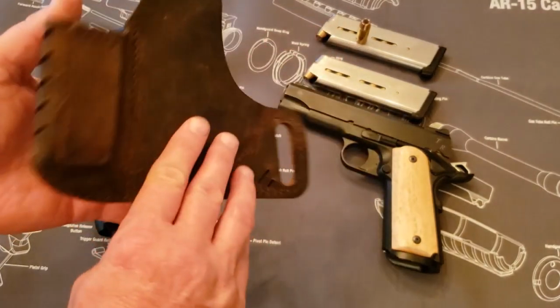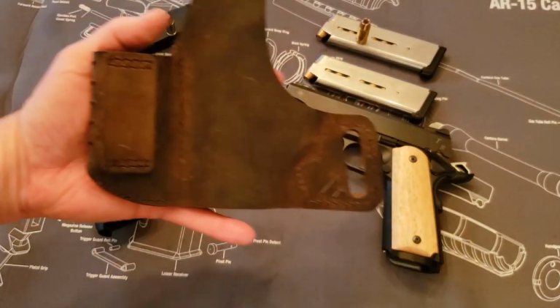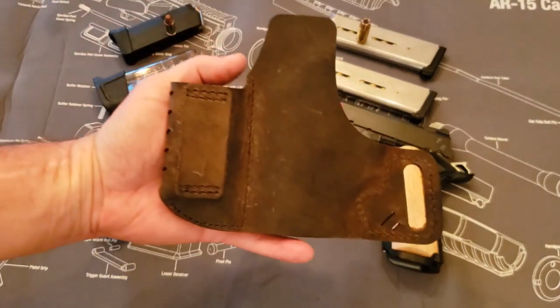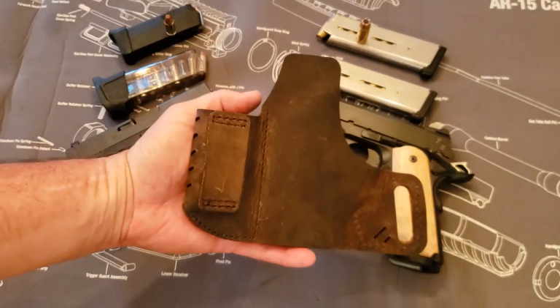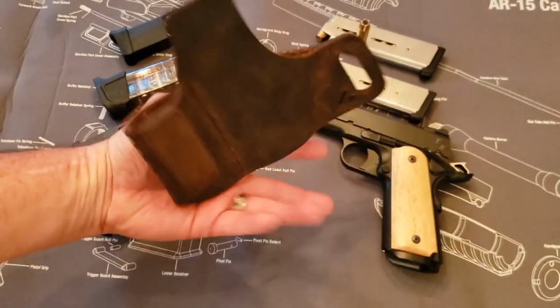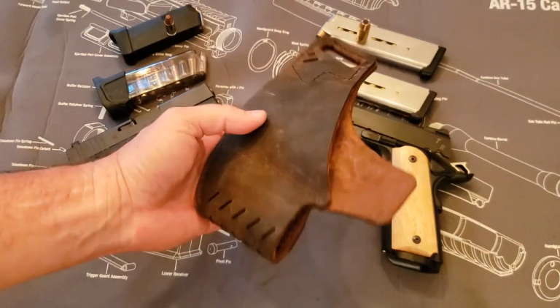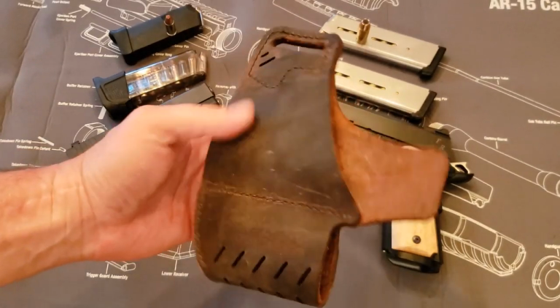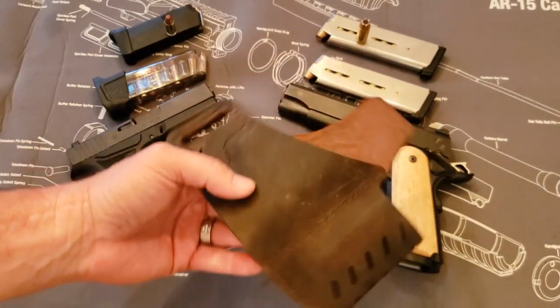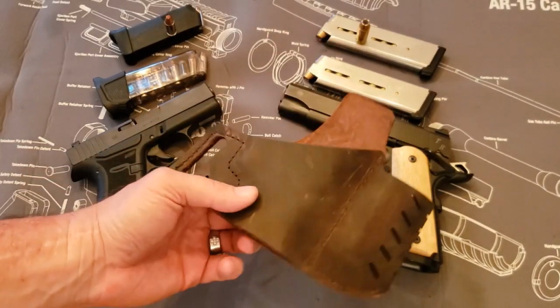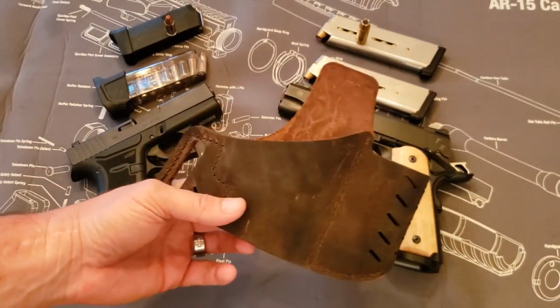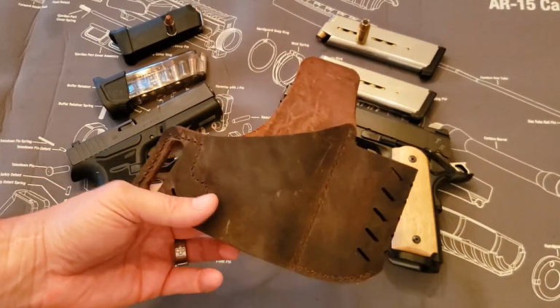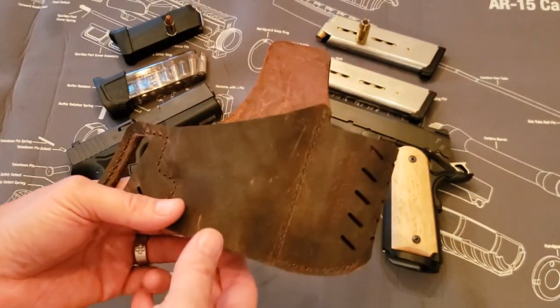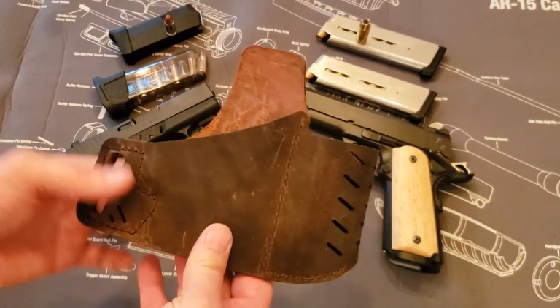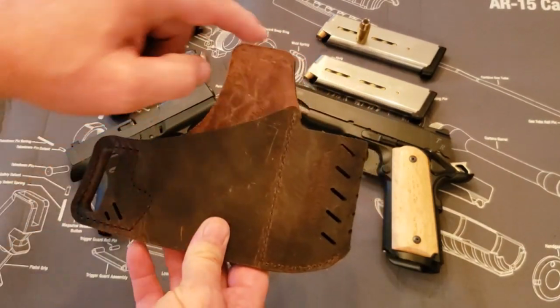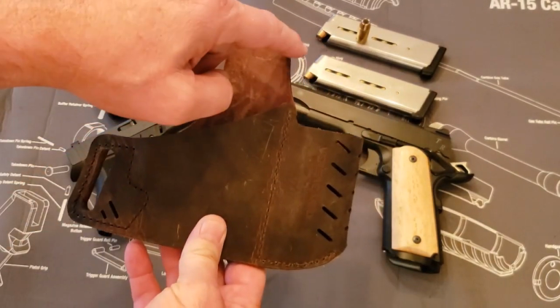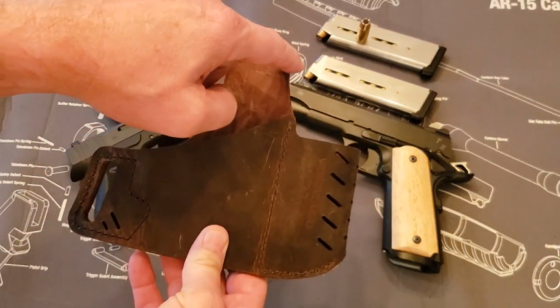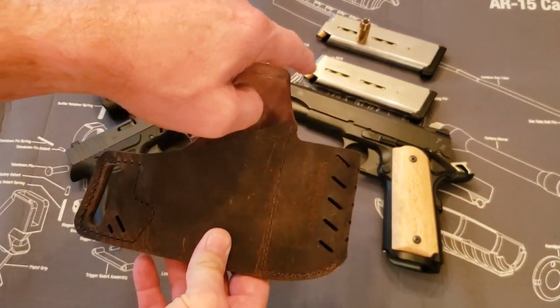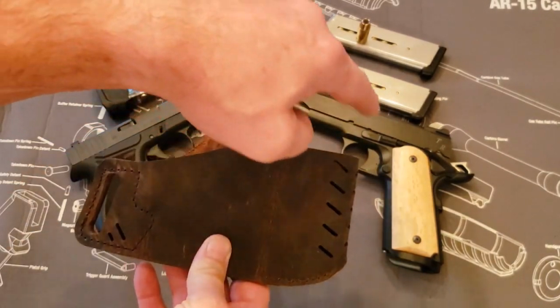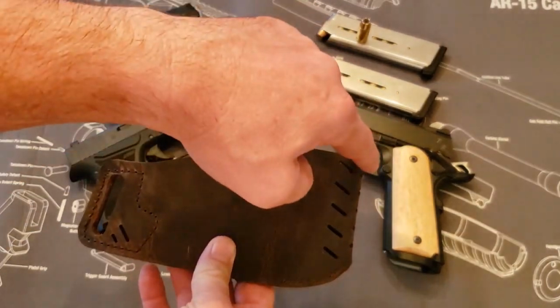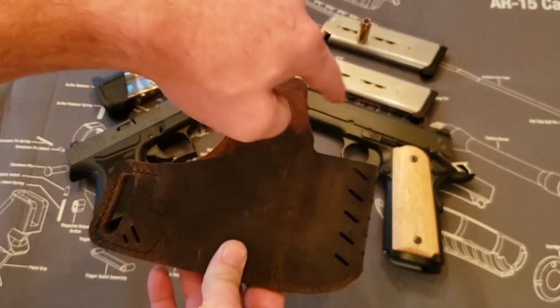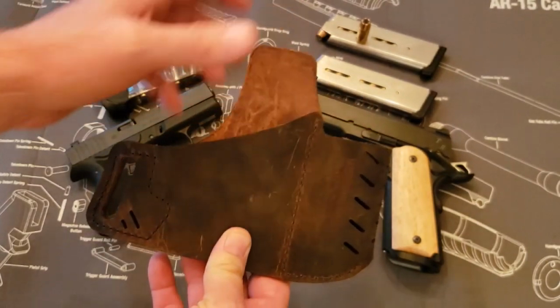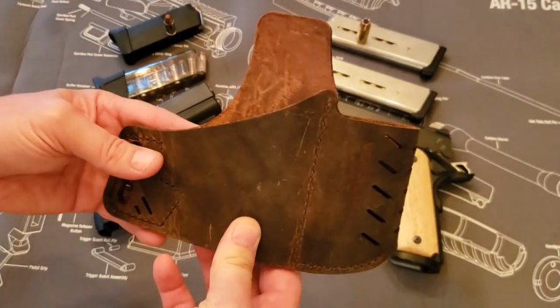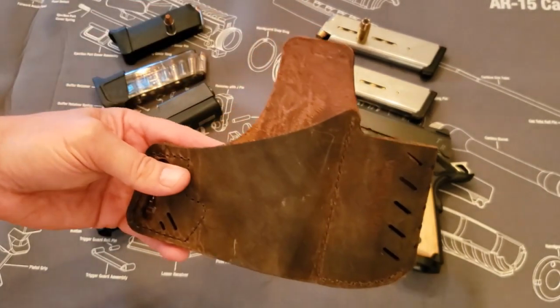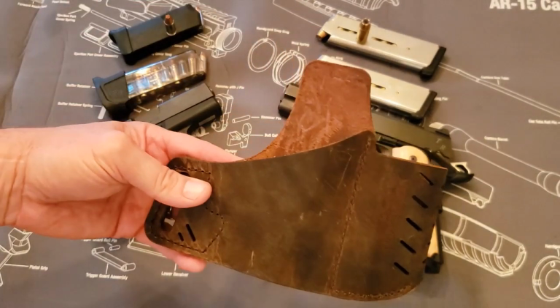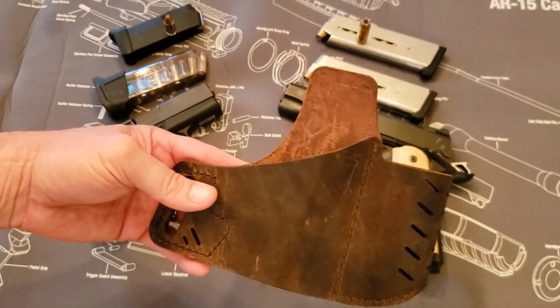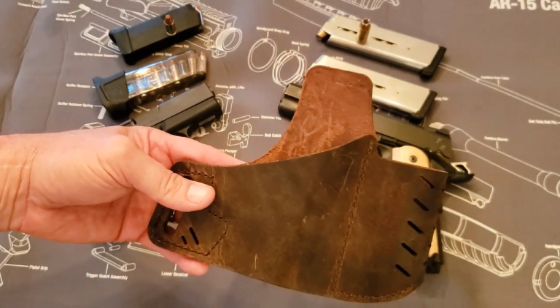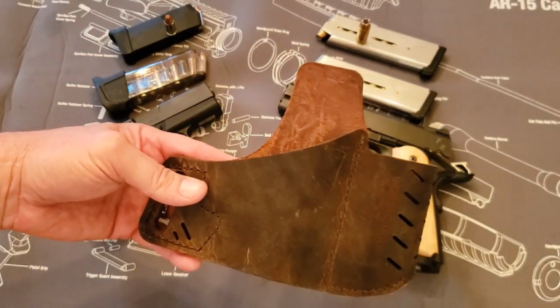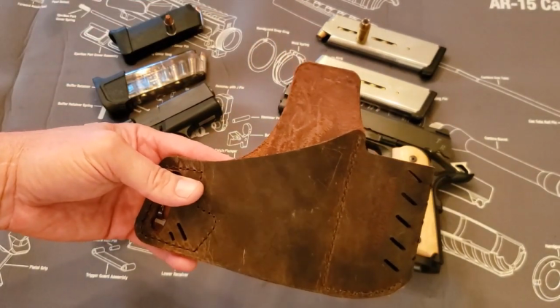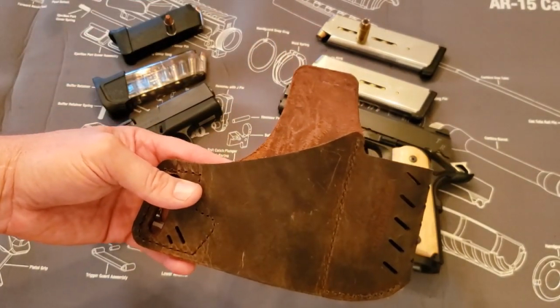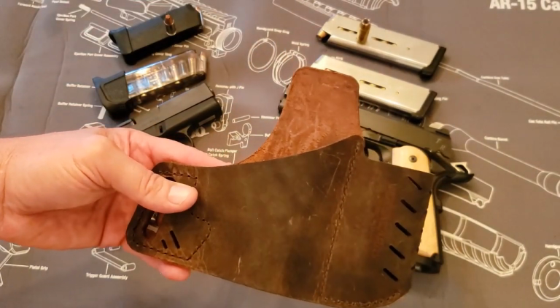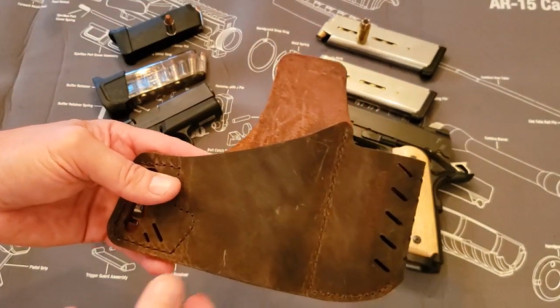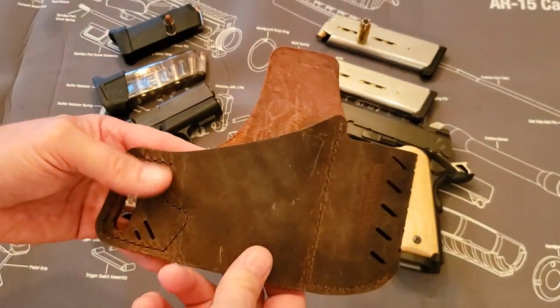Now this is the older generation holster. I say that because the newer generation has an extra piece of leather that comes across here. I think they call that the Guardian now — I could be wrong, but I believe that's what it is.